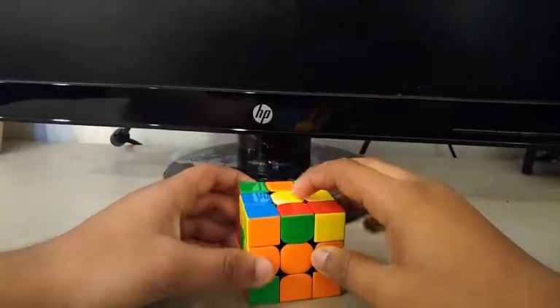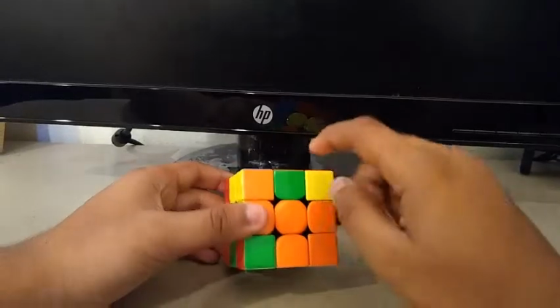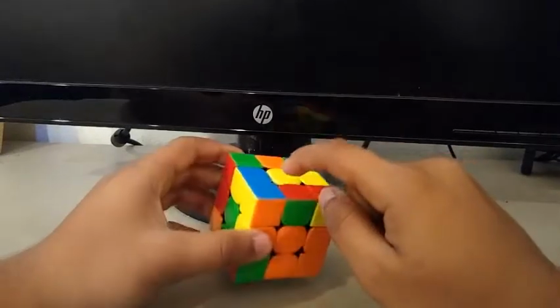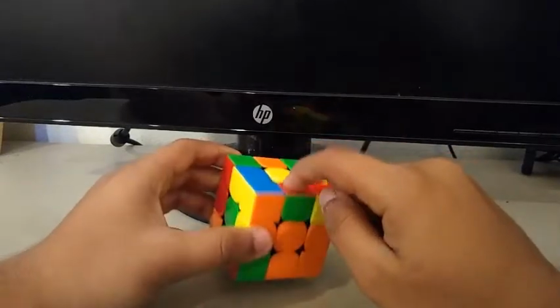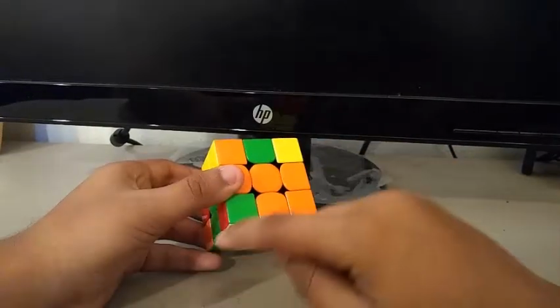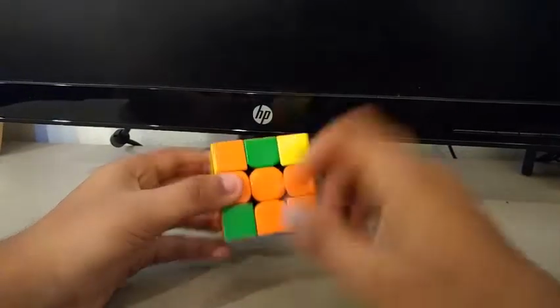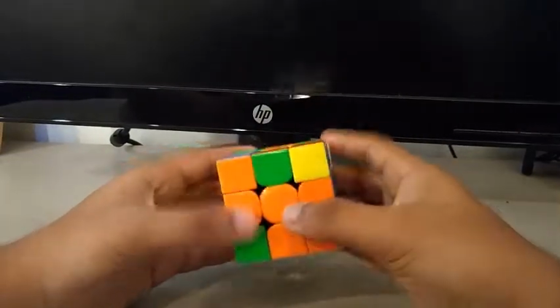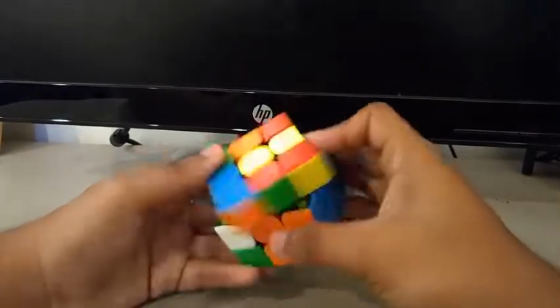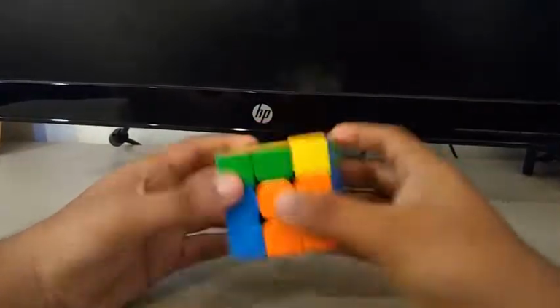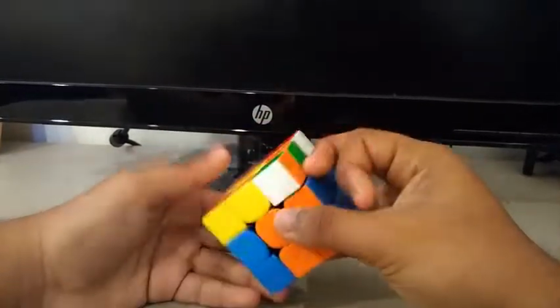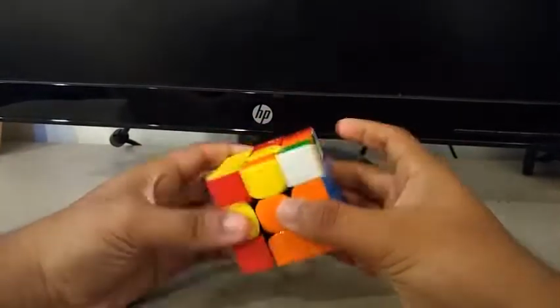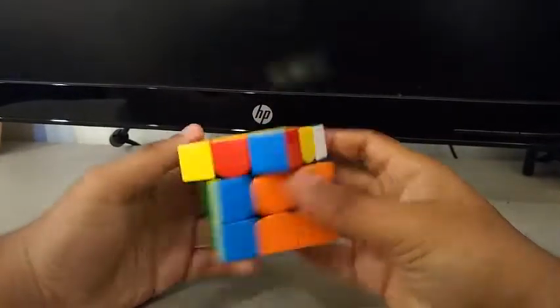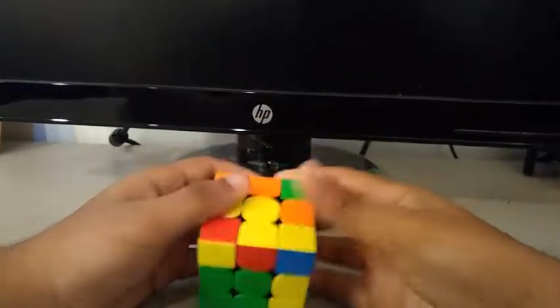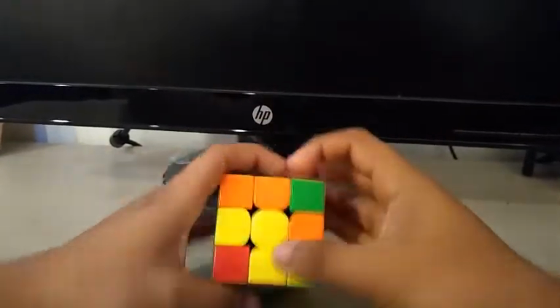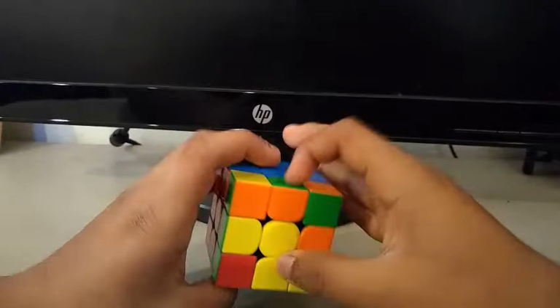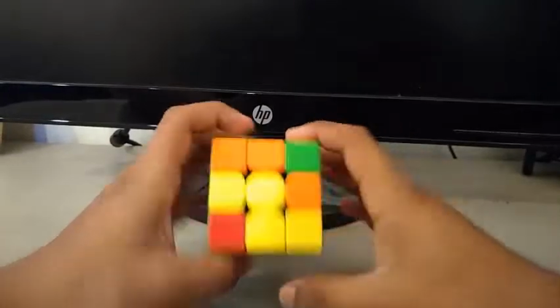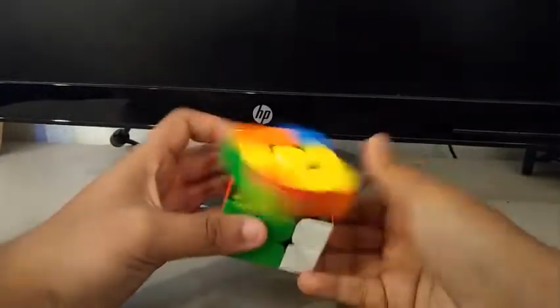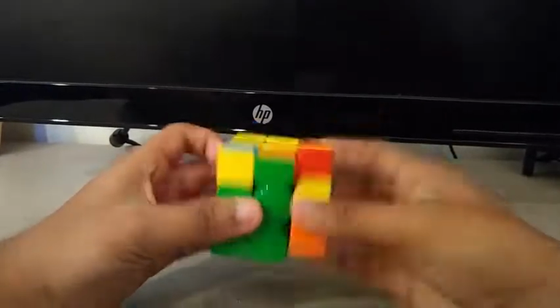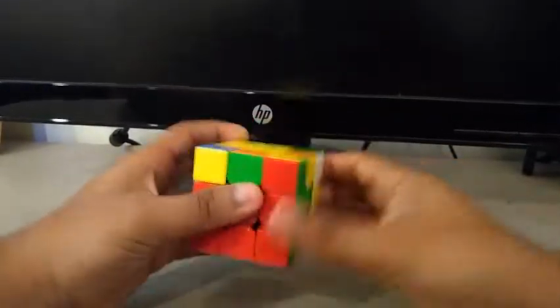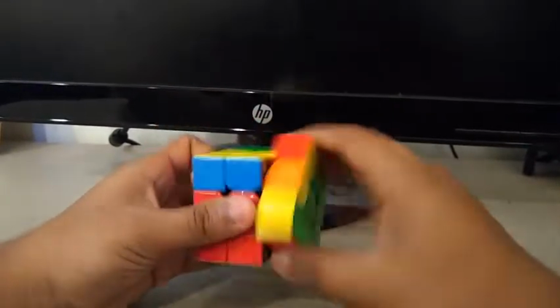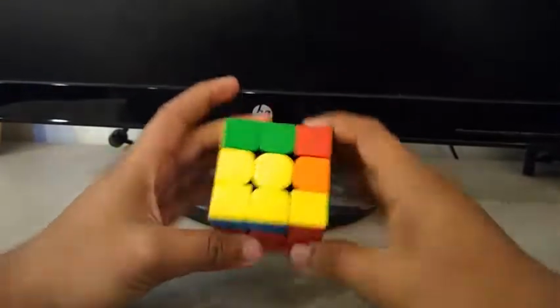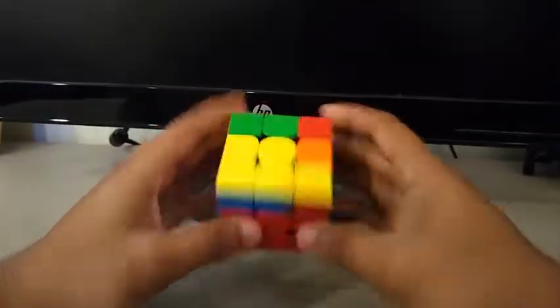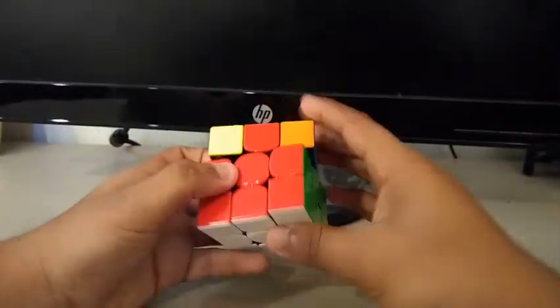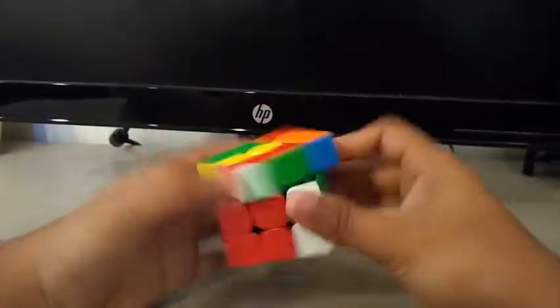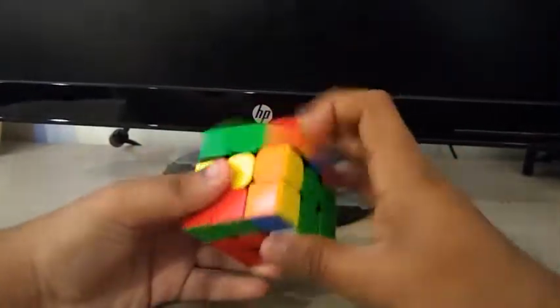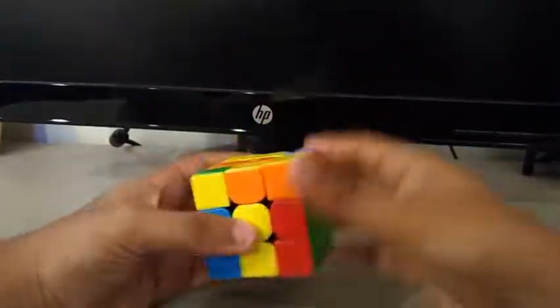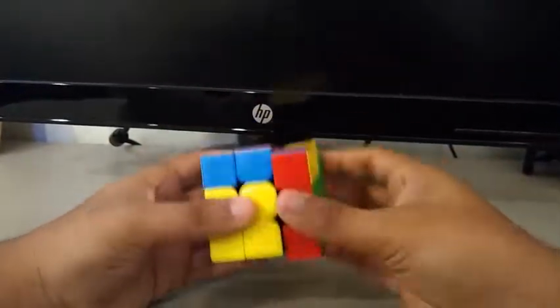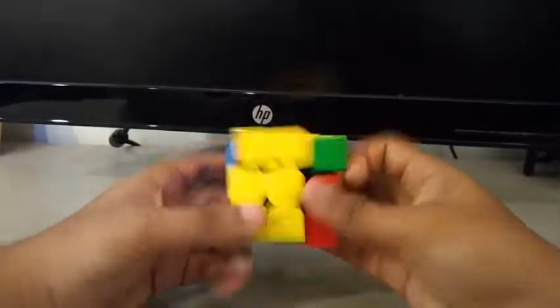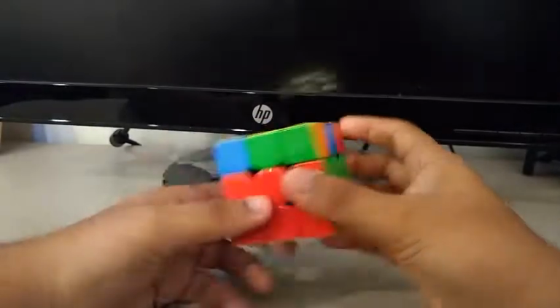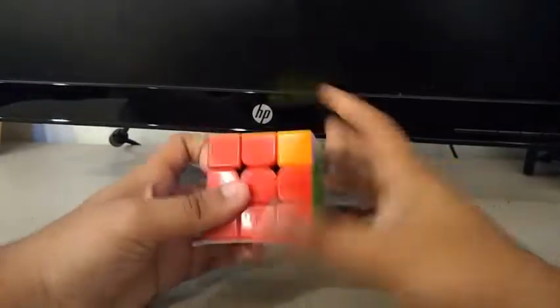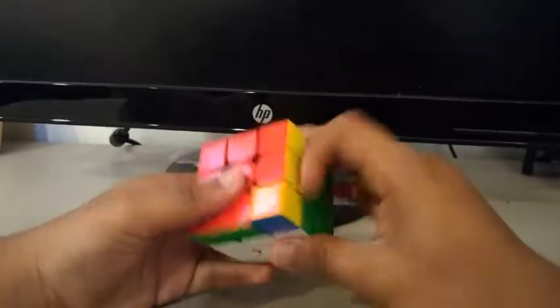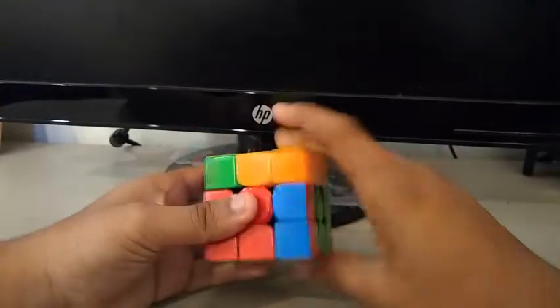Now for third pair, I see these two. Fourth pair. OLL. Y-perm.